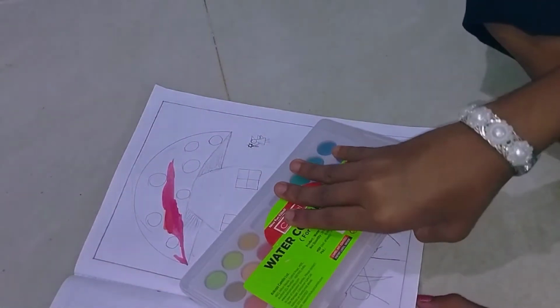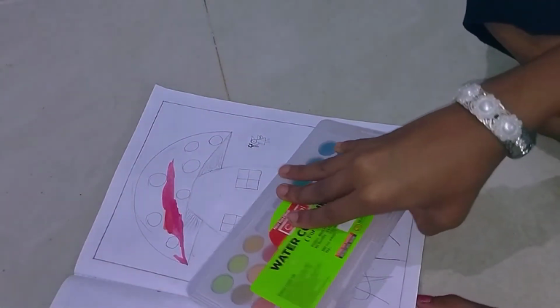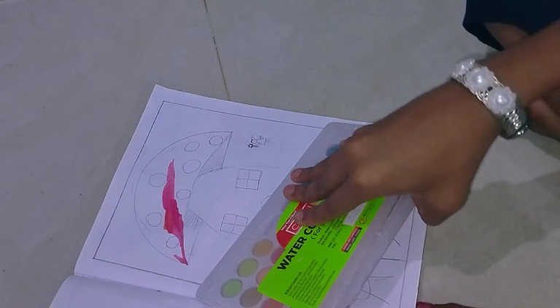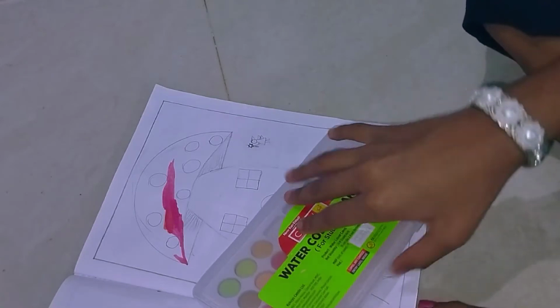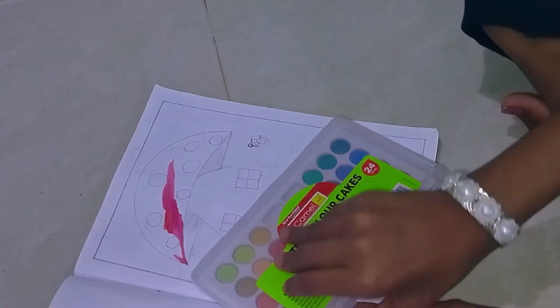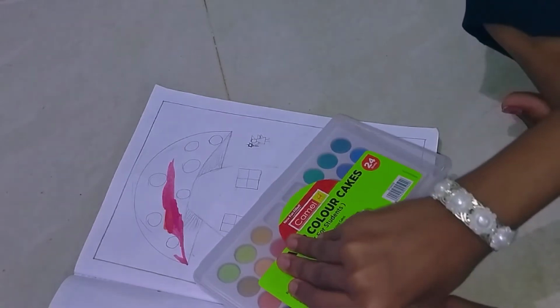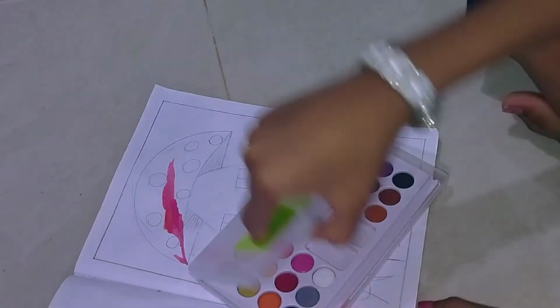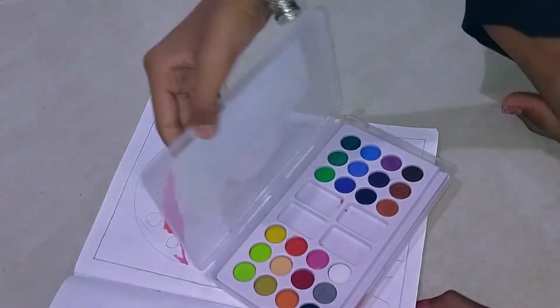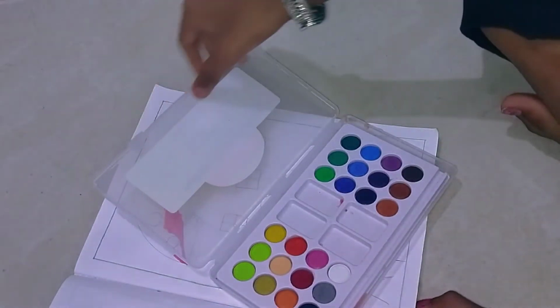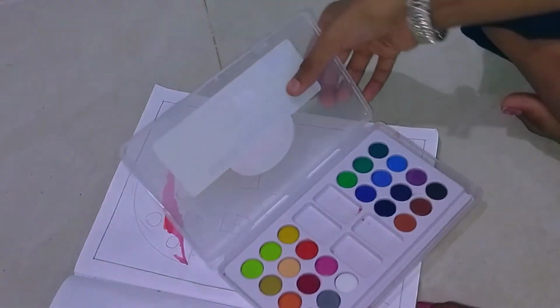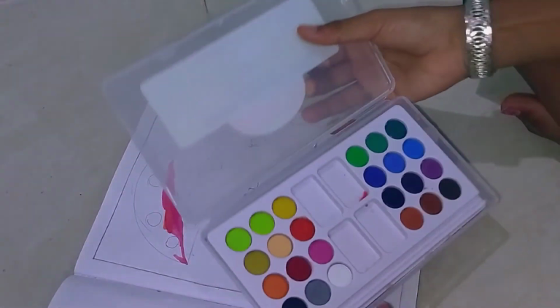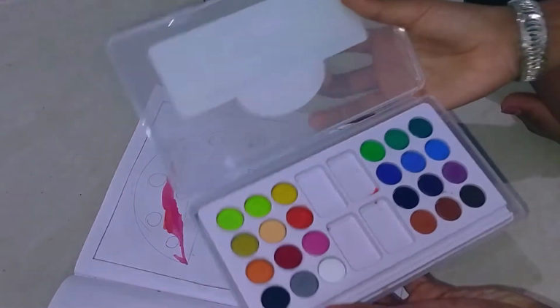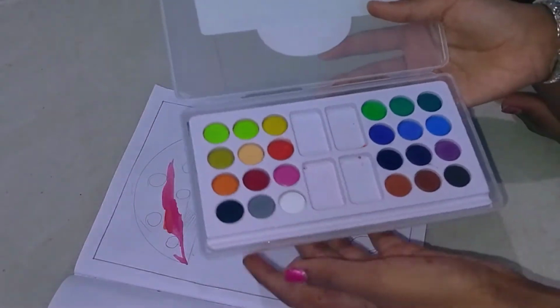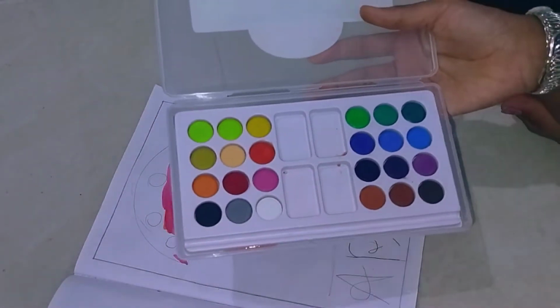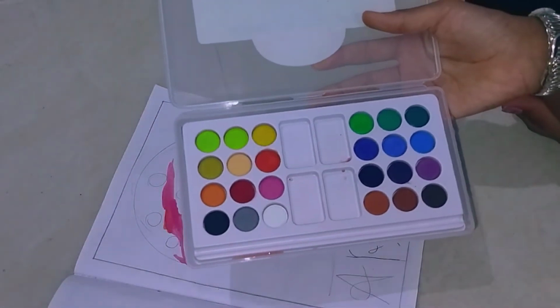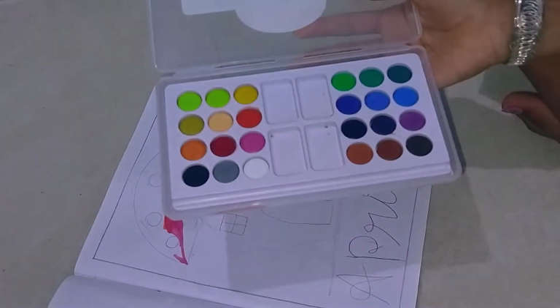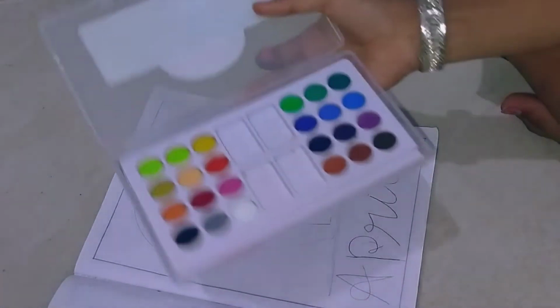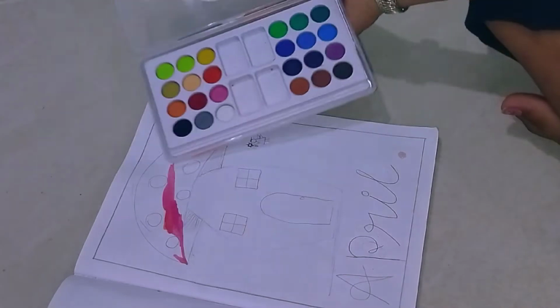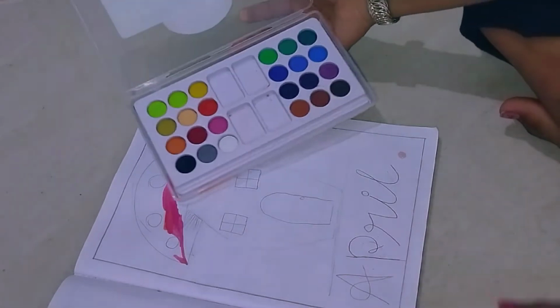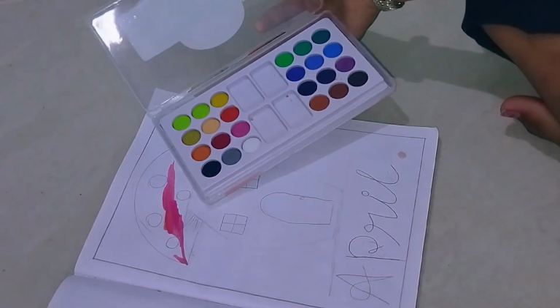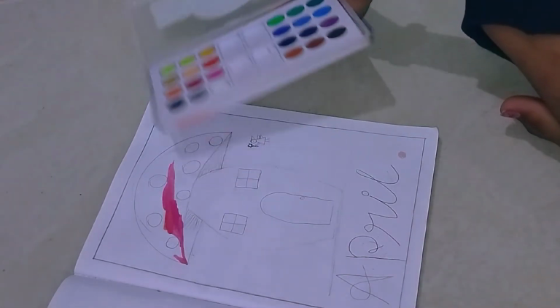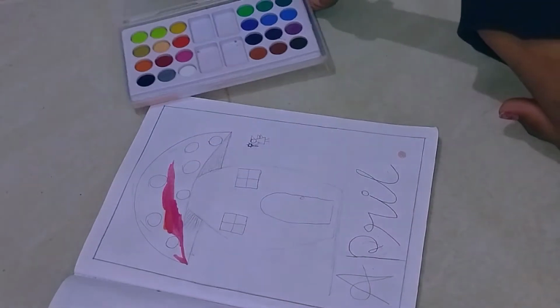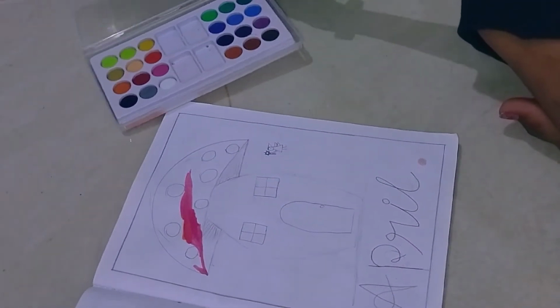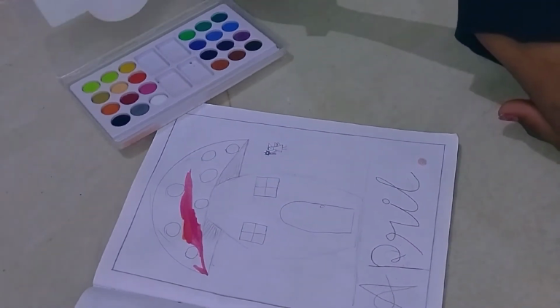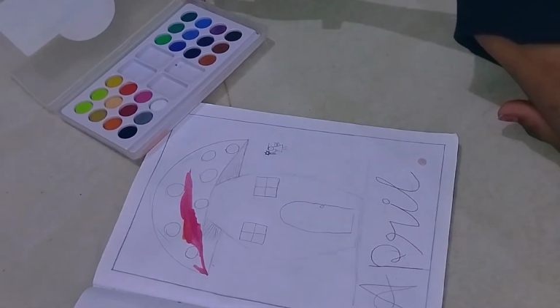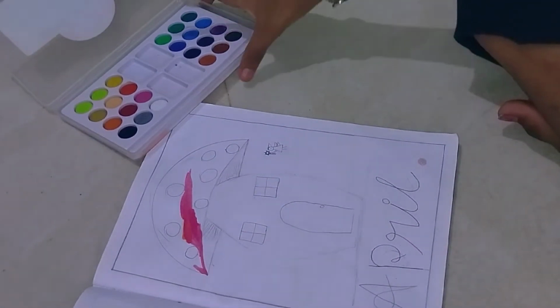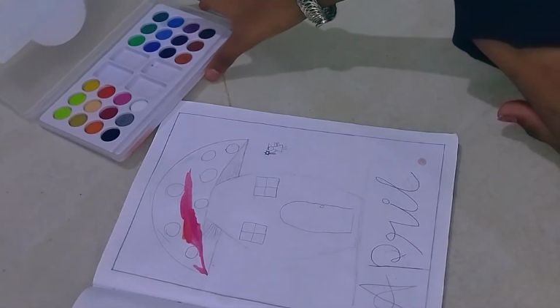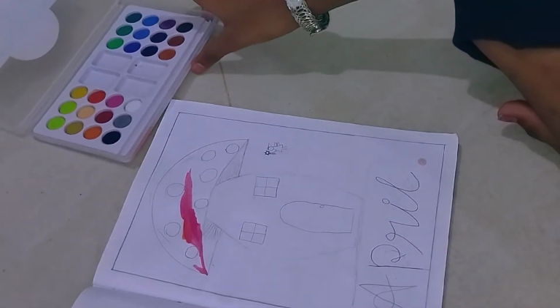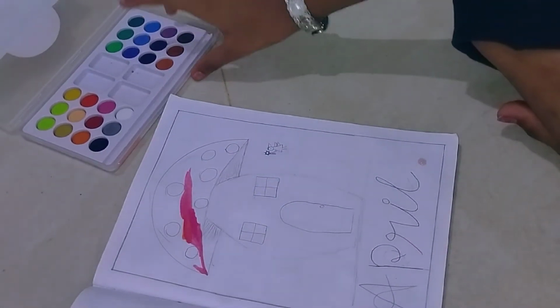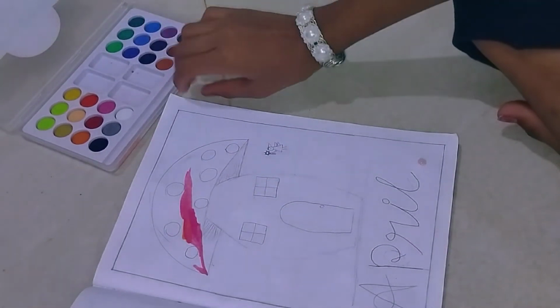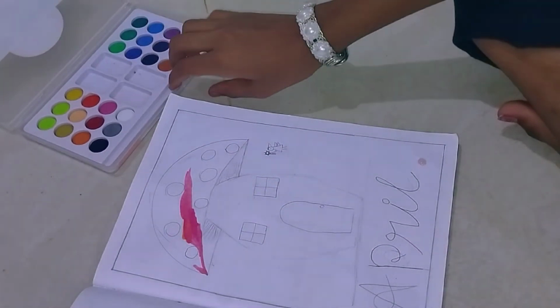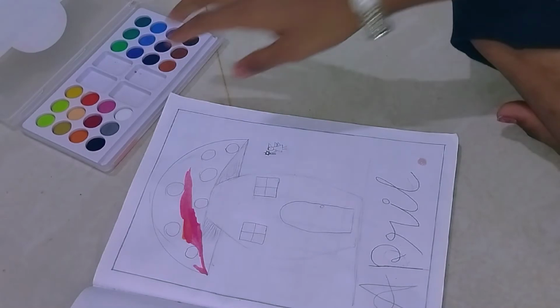We are using some watercolors. I am going to put it on the line and put them on the line.